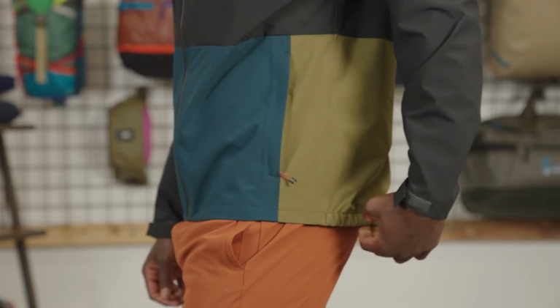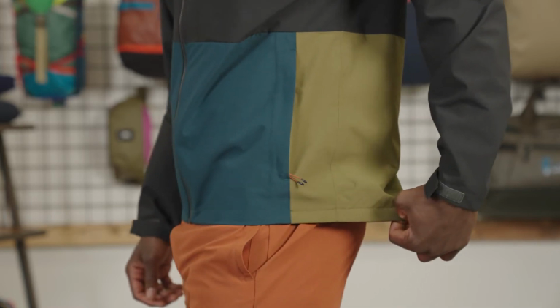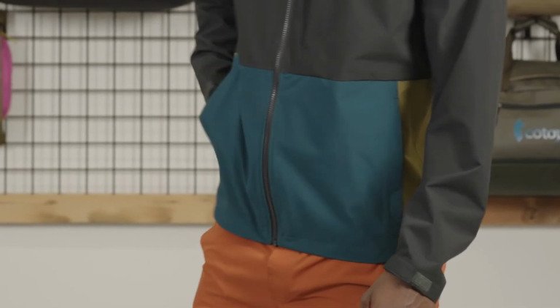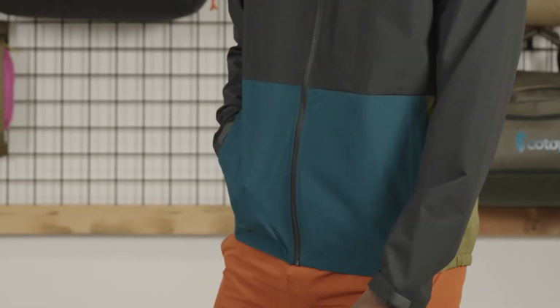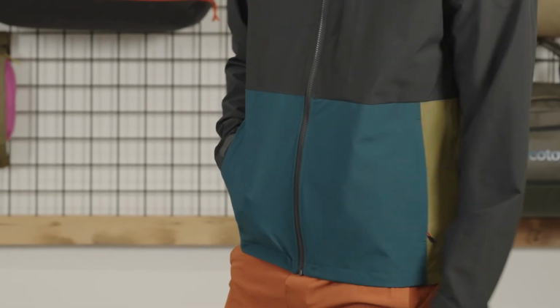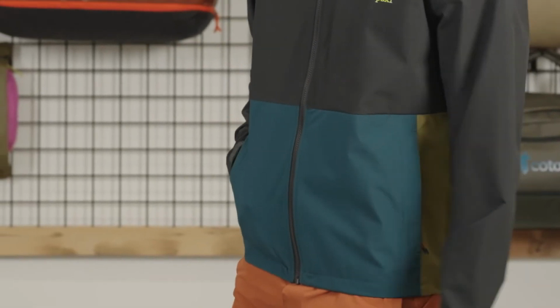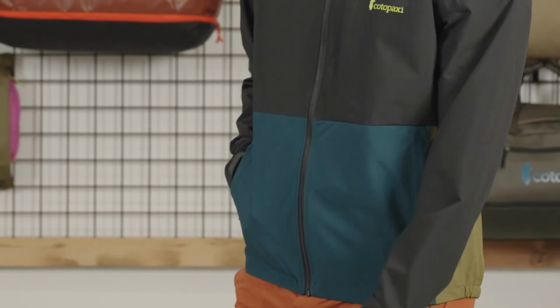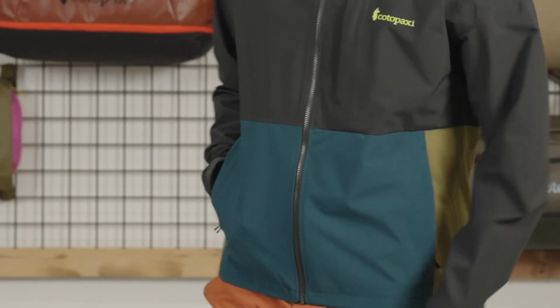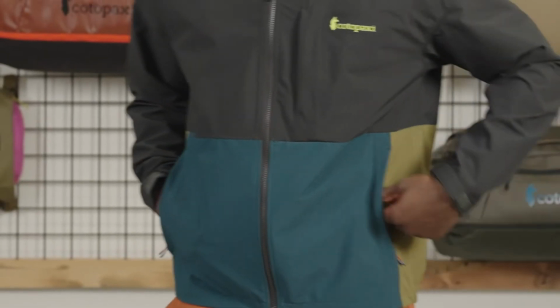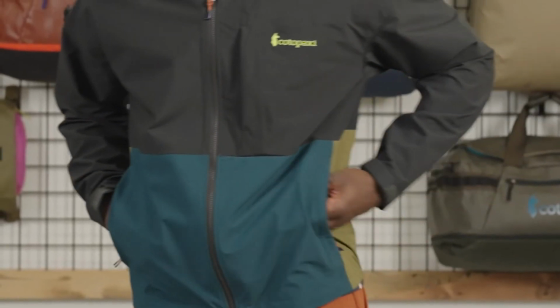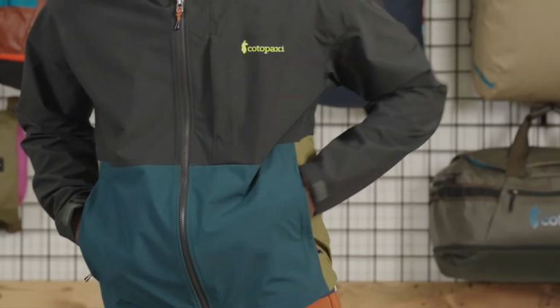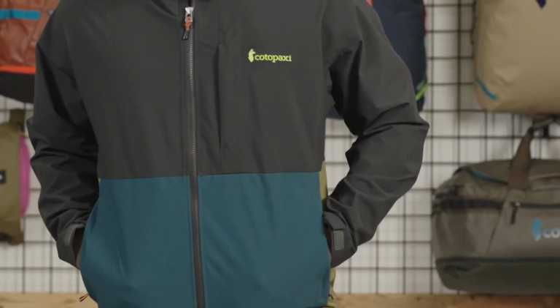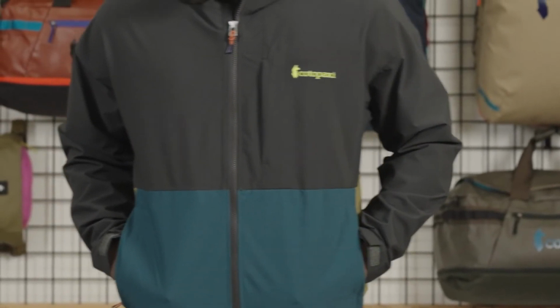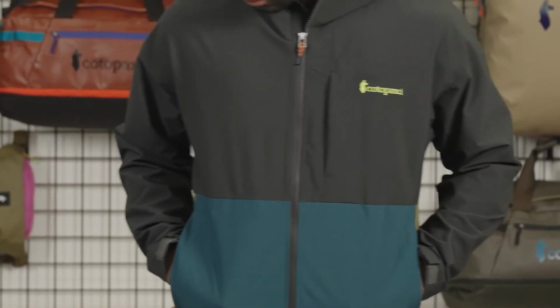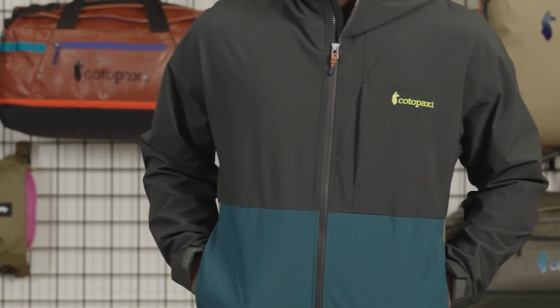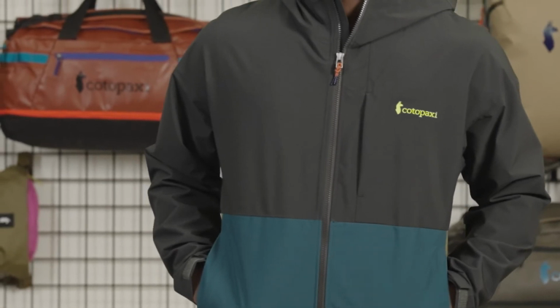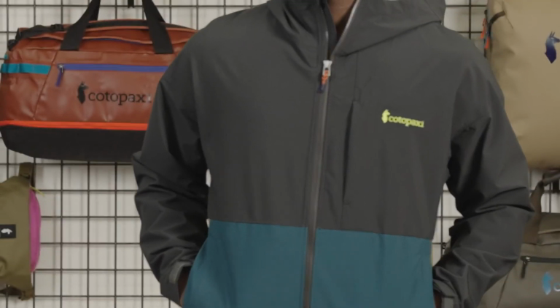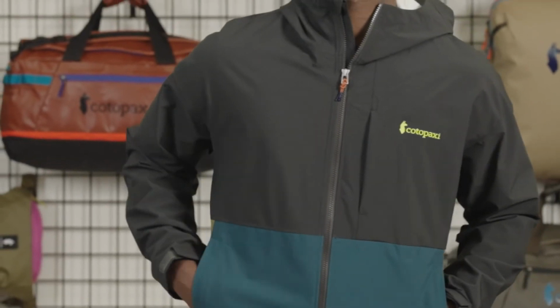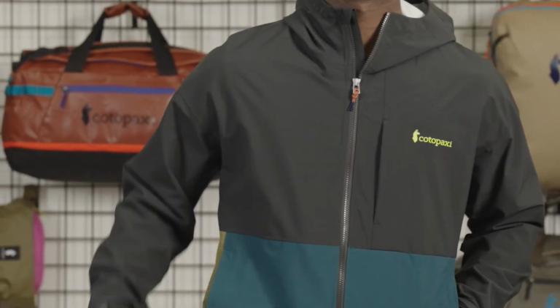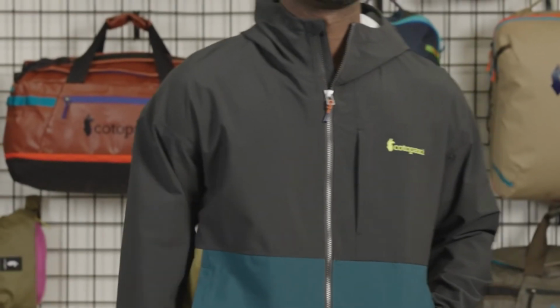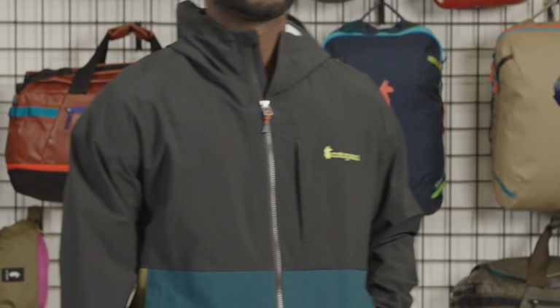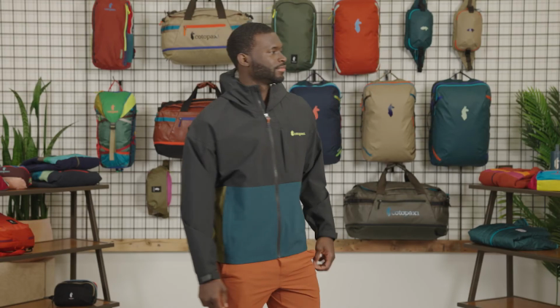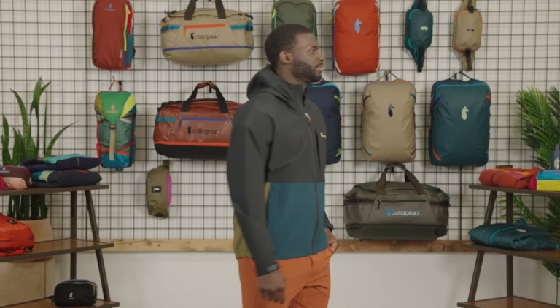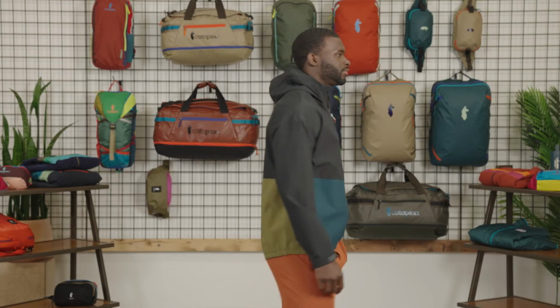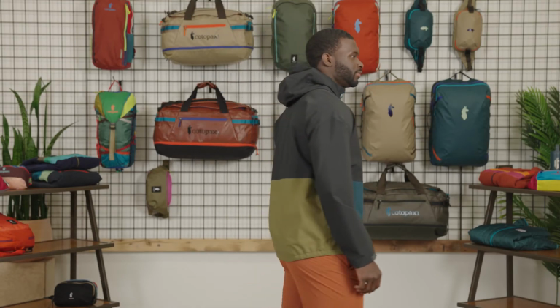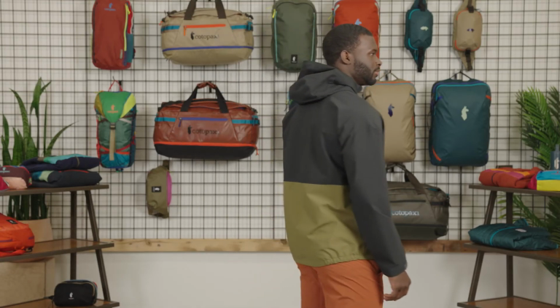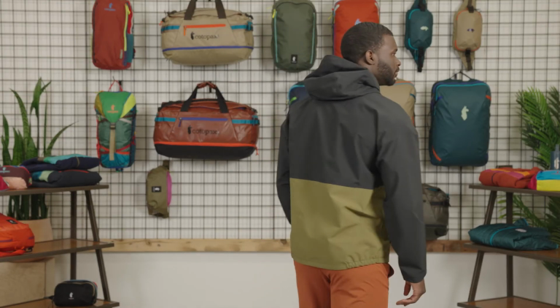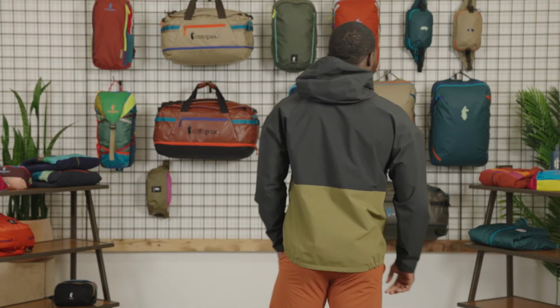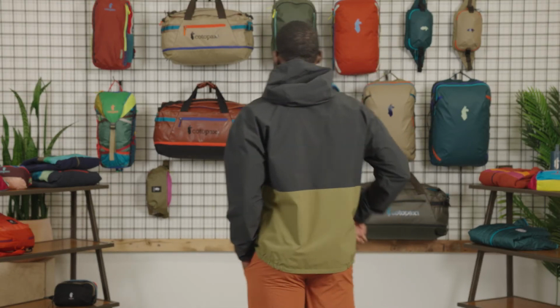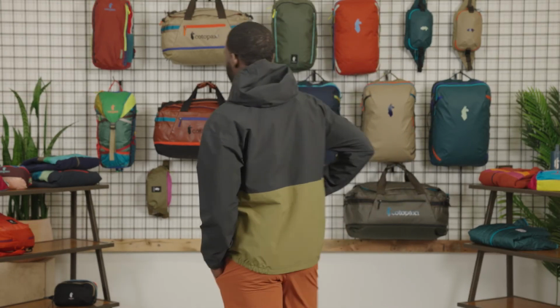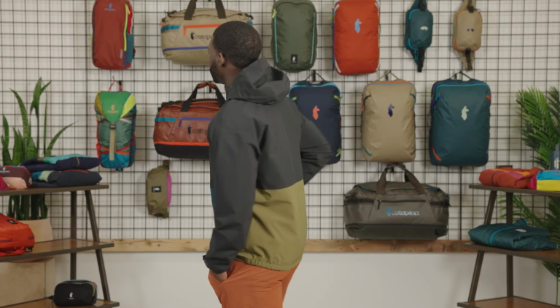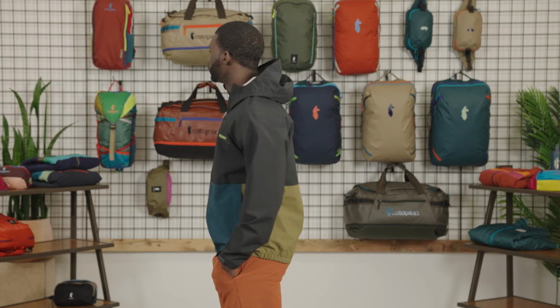The Cielo Rain Jacket comes in sizes small through double extra large. Kirk is six feet tall and wearing size medium. Wherever you go, stay protected from the elements in Cielo.